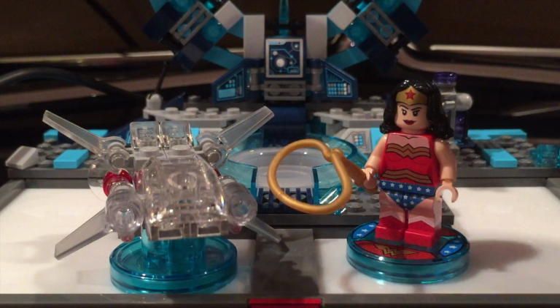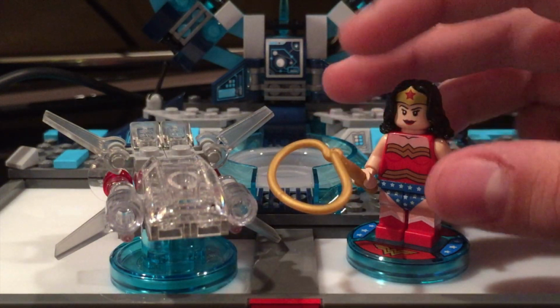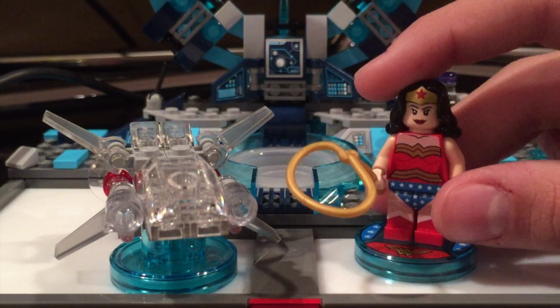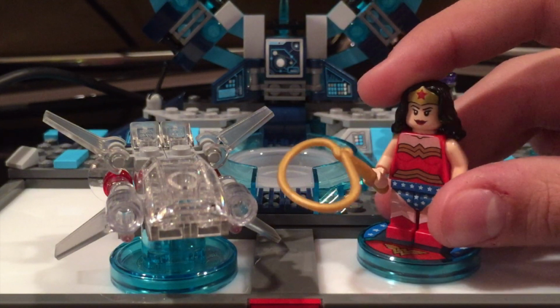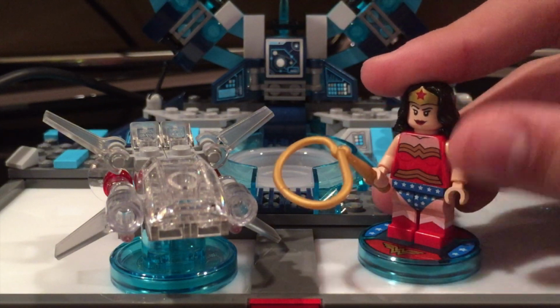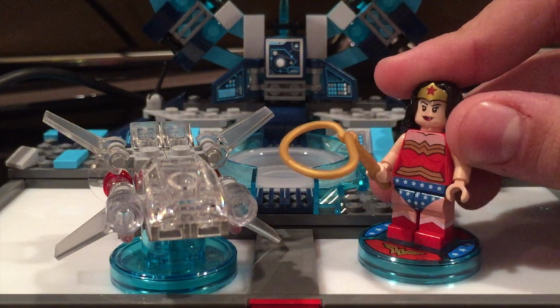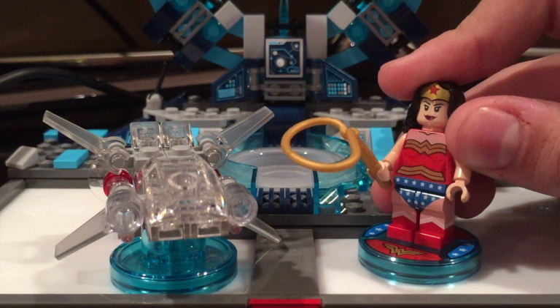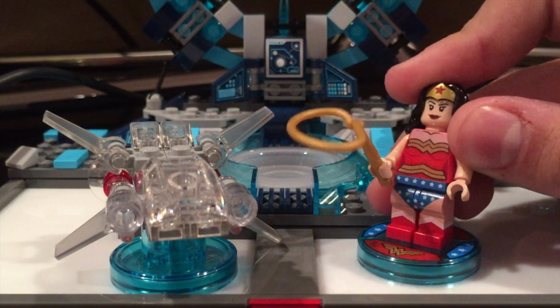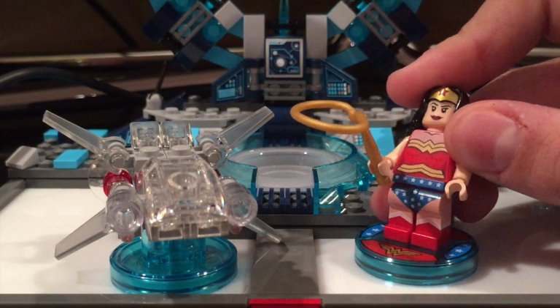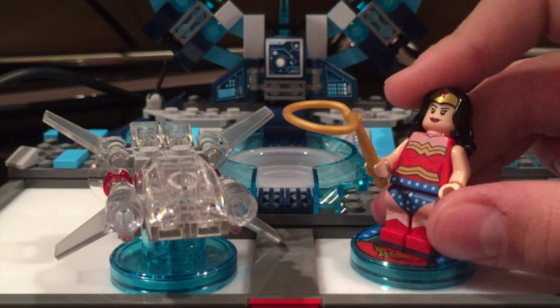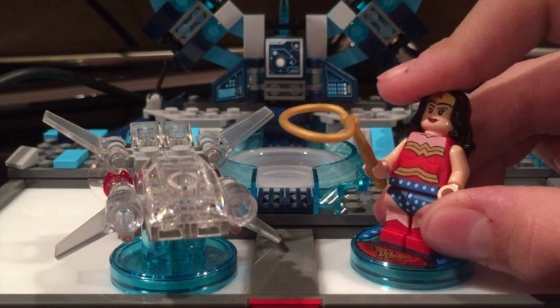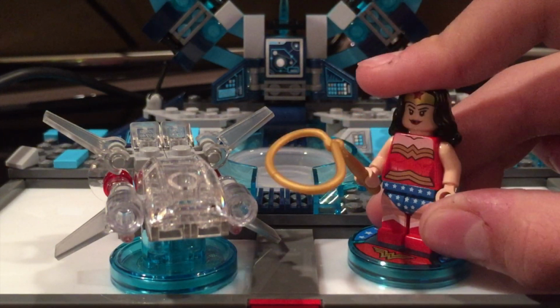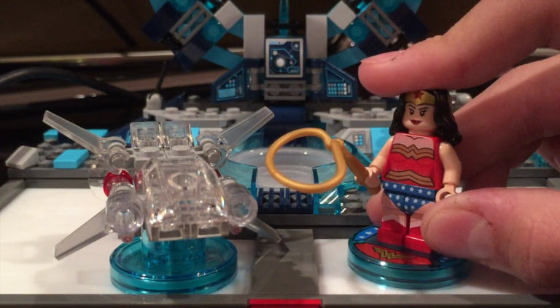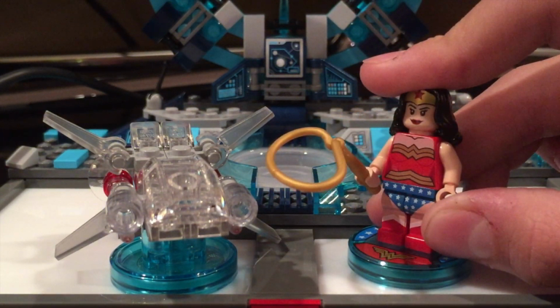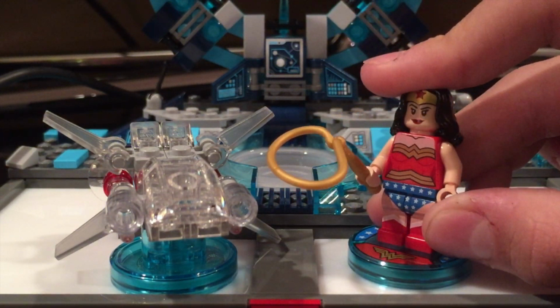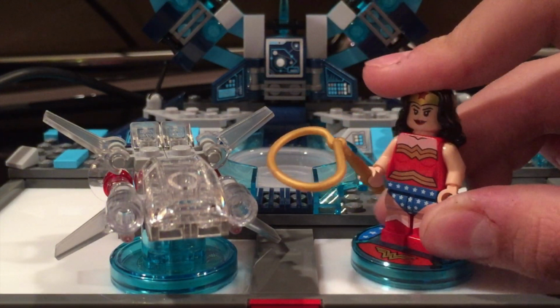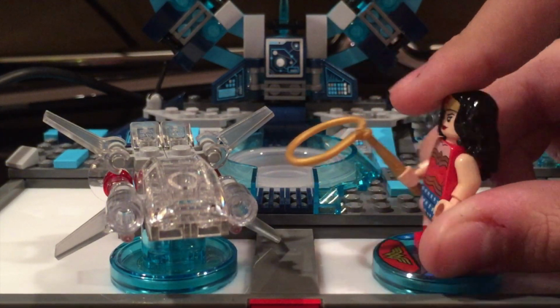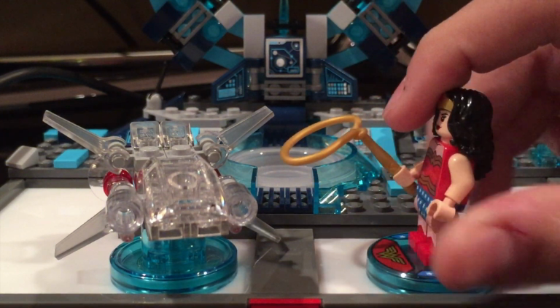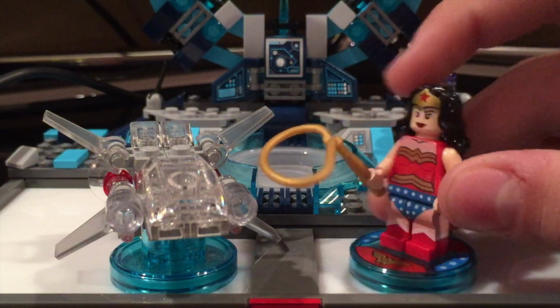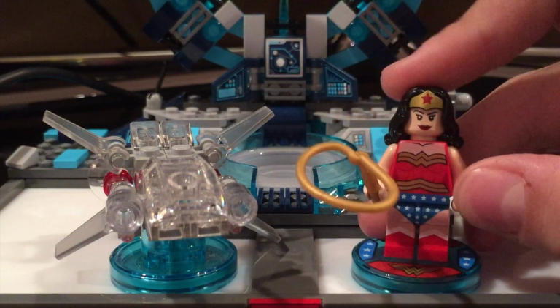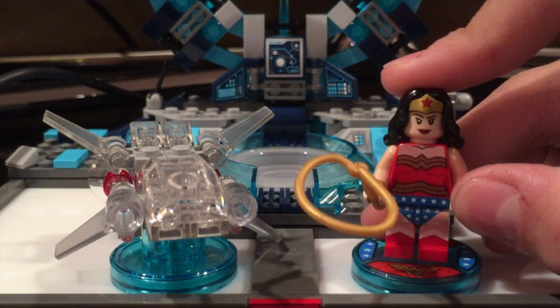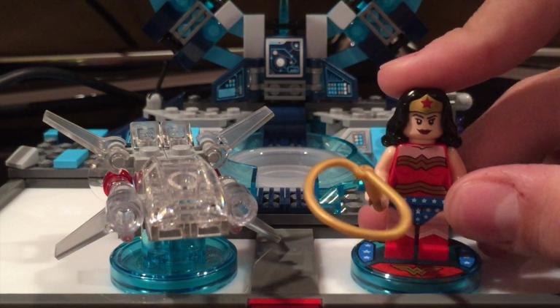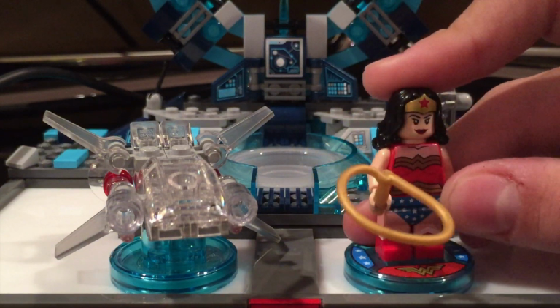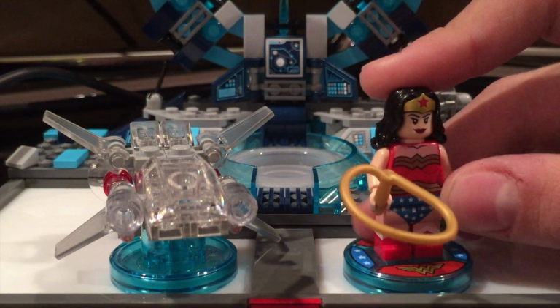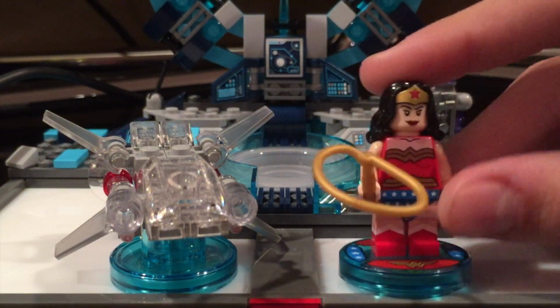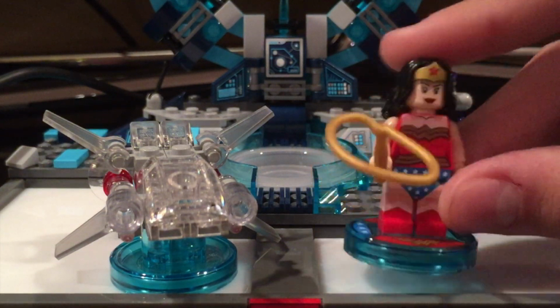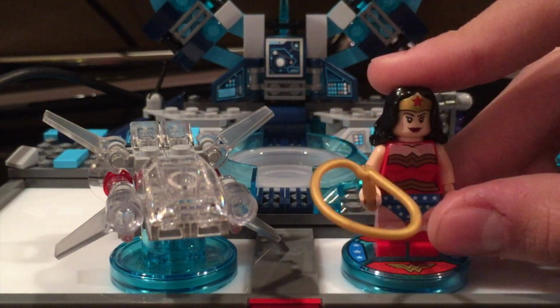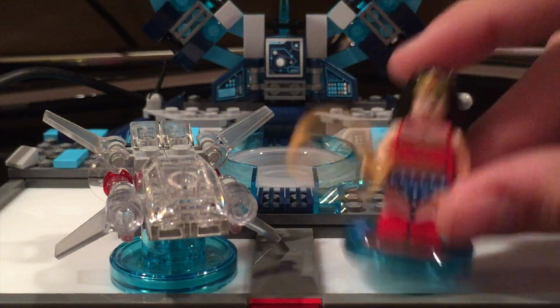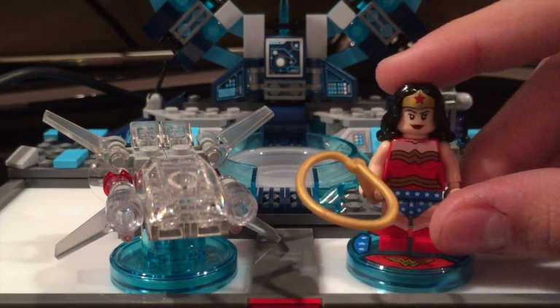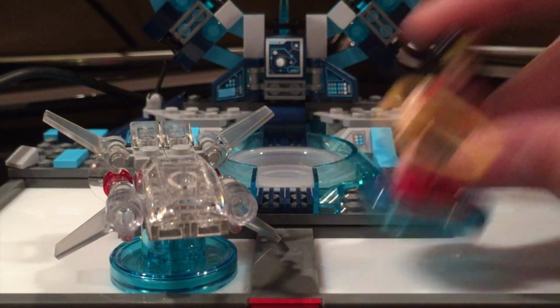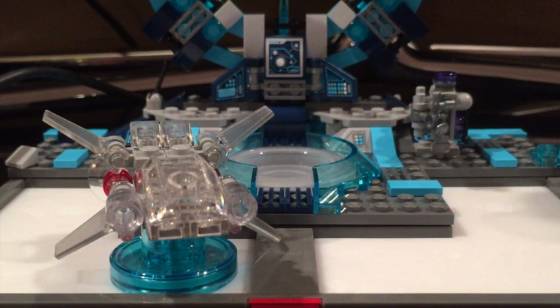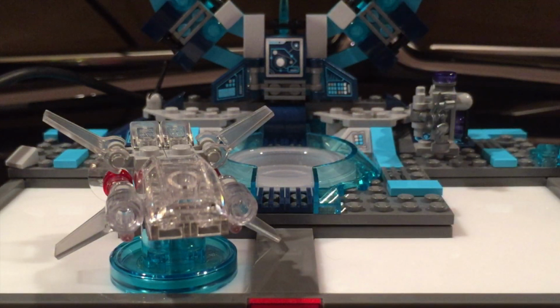This is Wonder Woman, the well-known superheroine. And her figure right off the bat looks amazing. We're going to focus on the vehicle first.